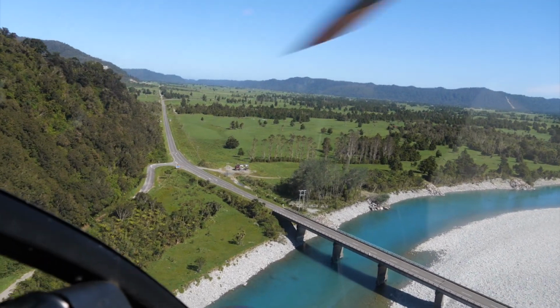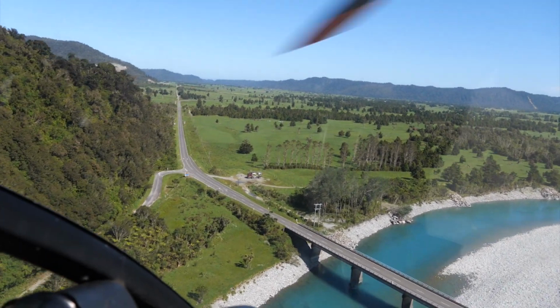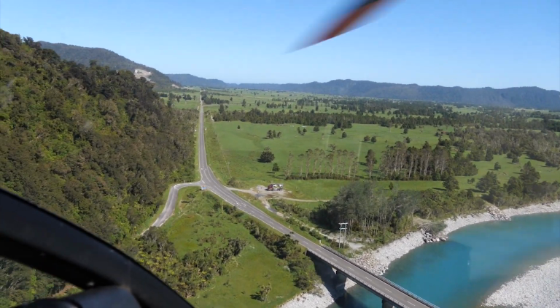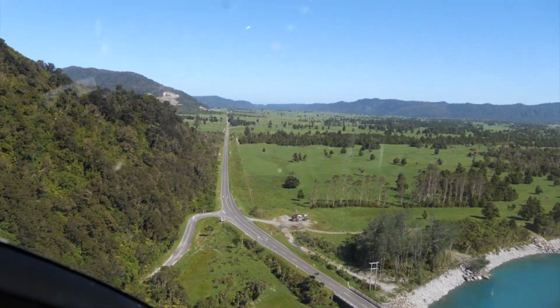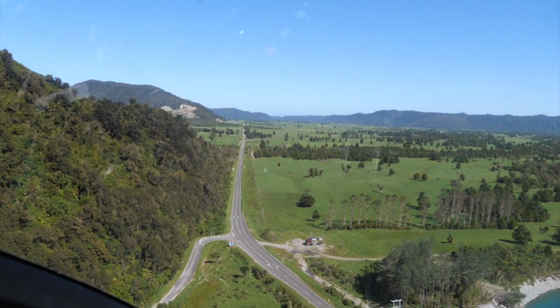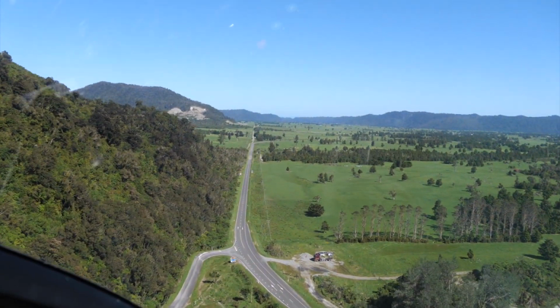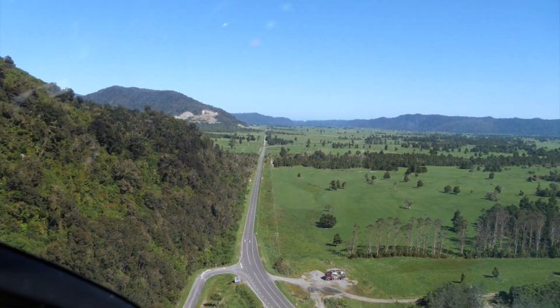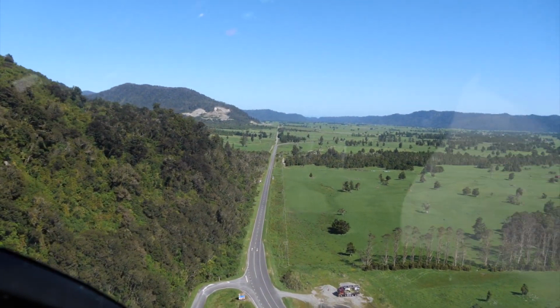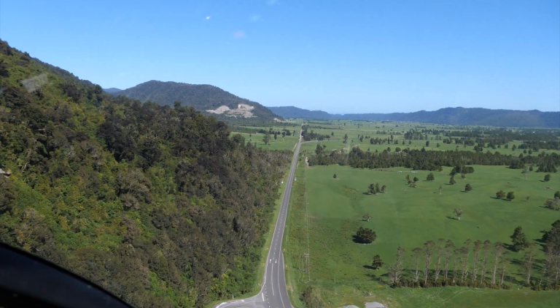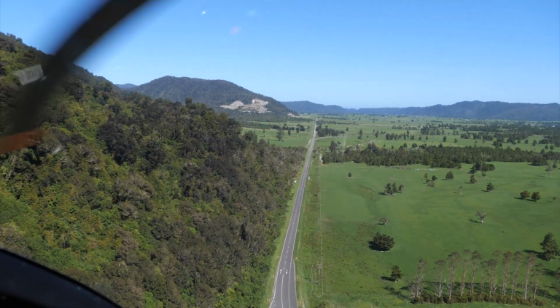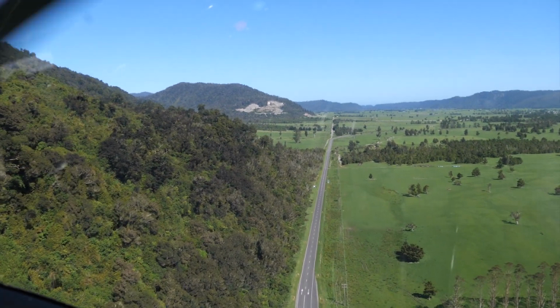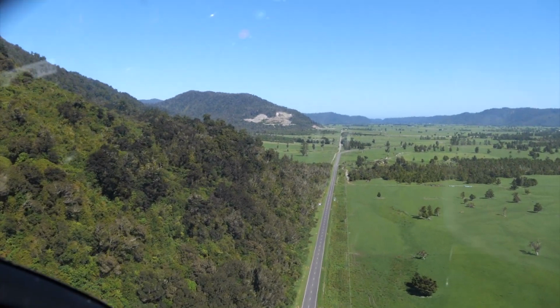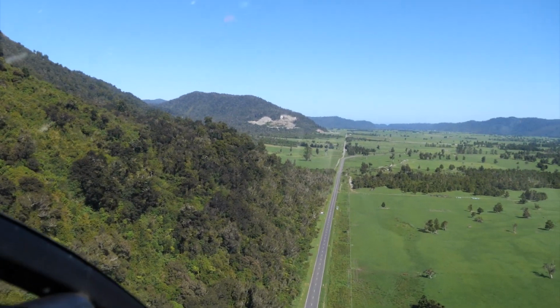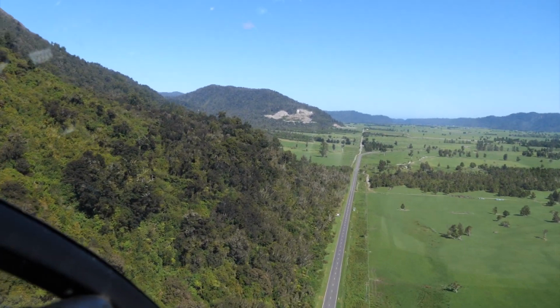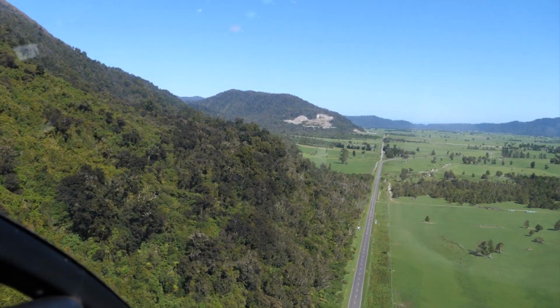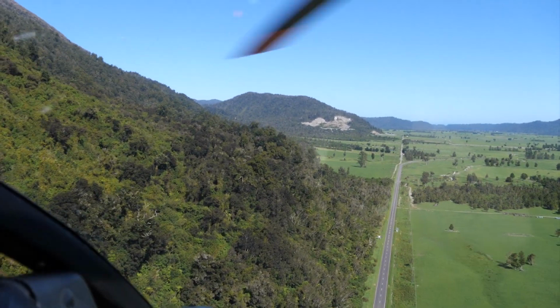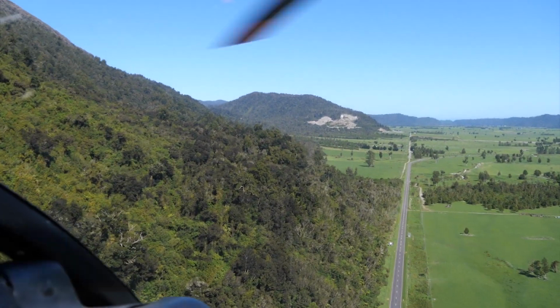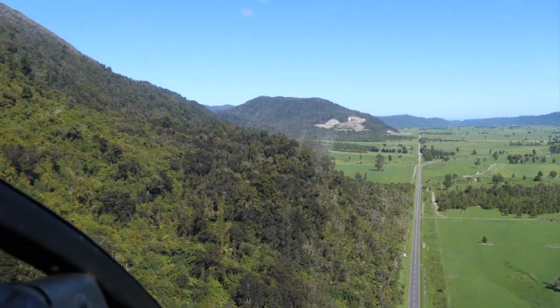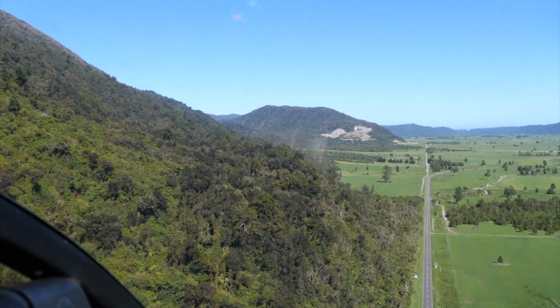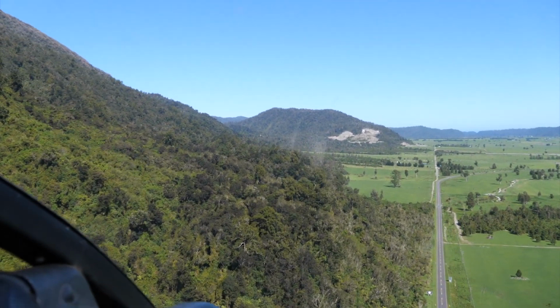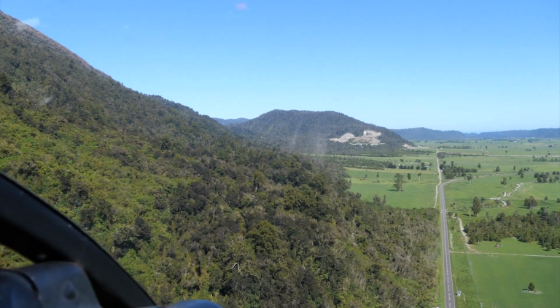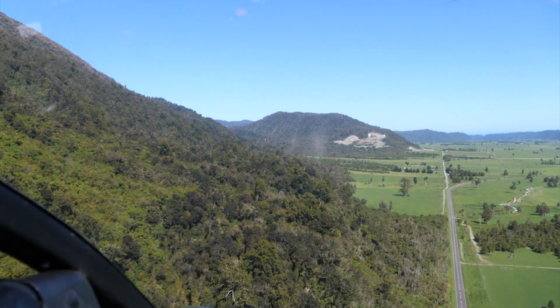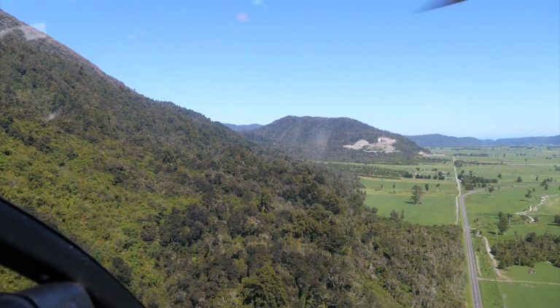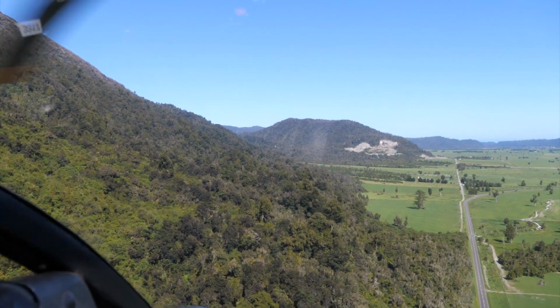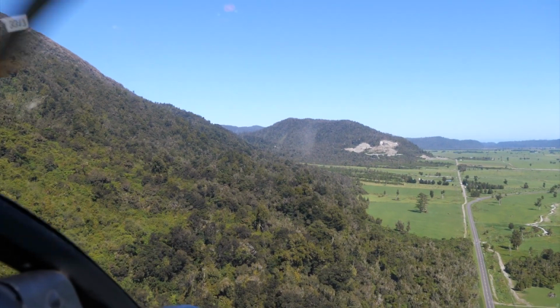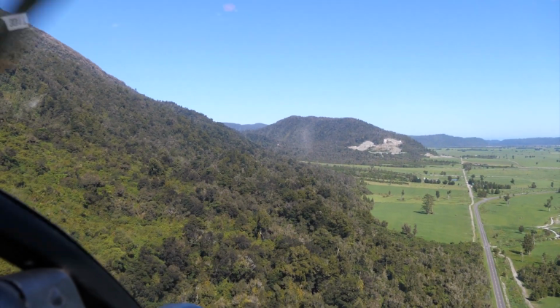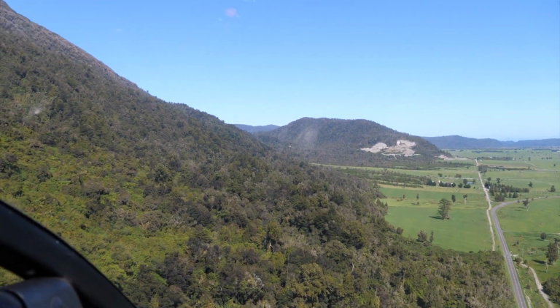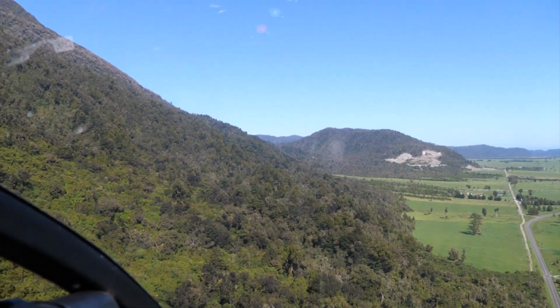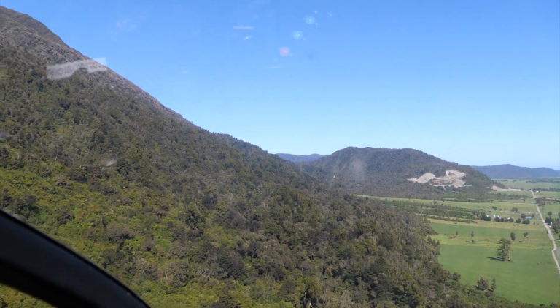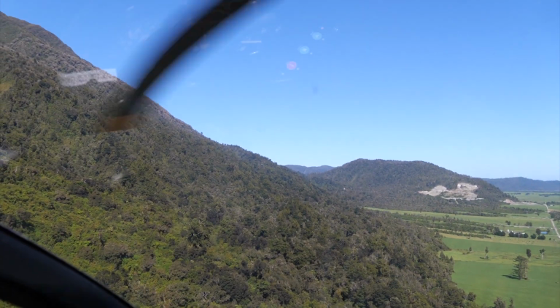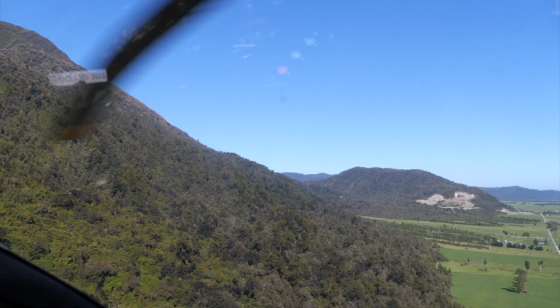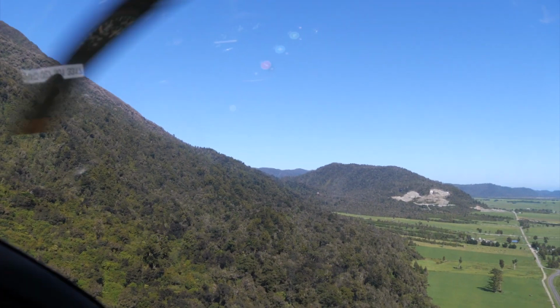The Alpine Fault runs along the foot of that steep slope up to the left. The Australian Plate is the flat land on the right, and the Pacific Plate is on the left, which is the steep mountain range.